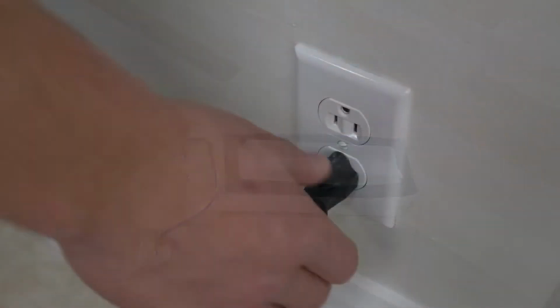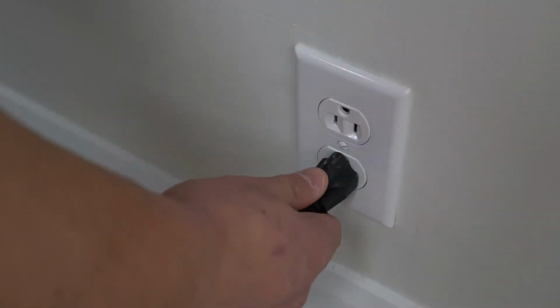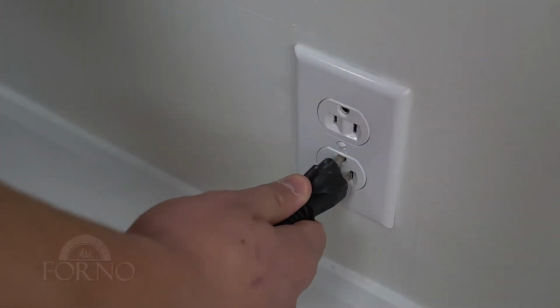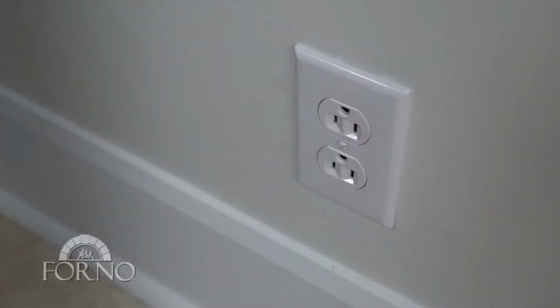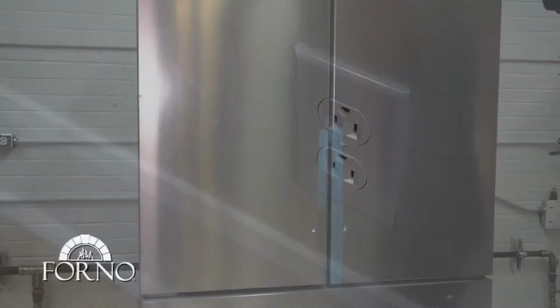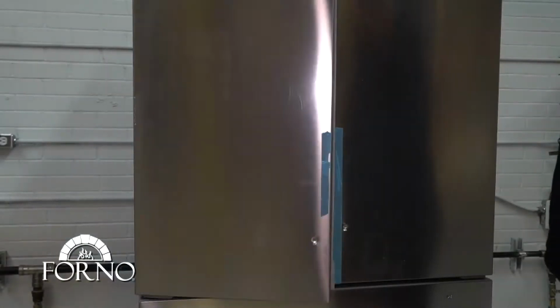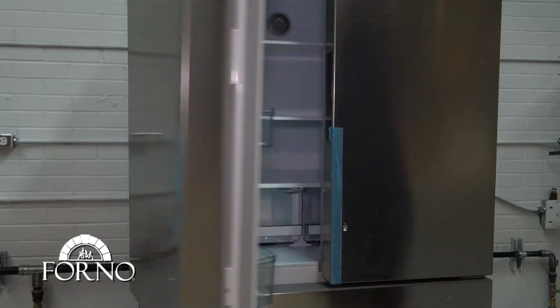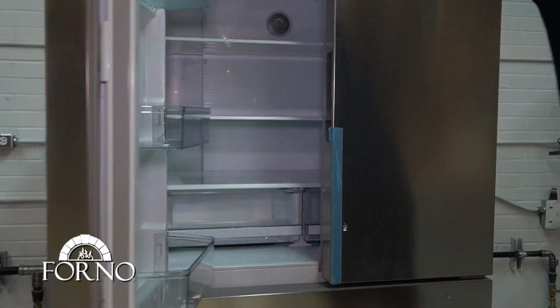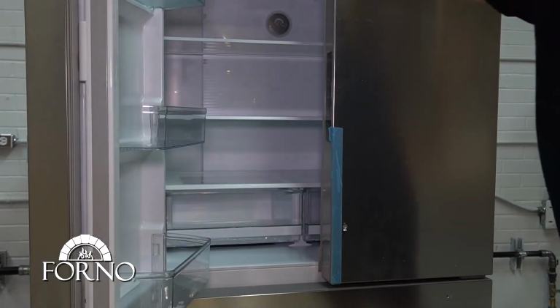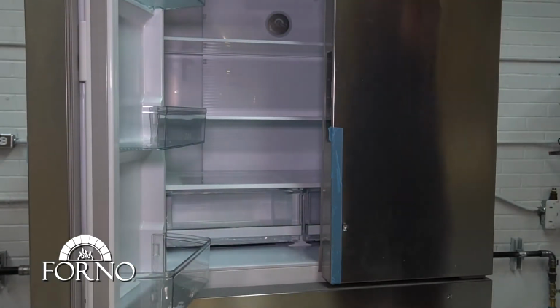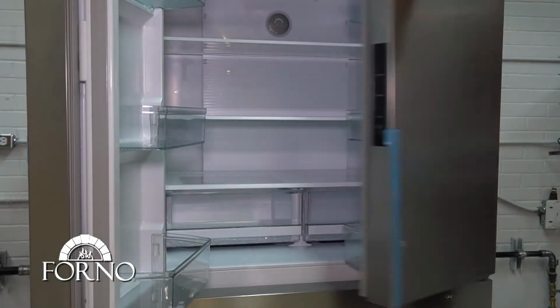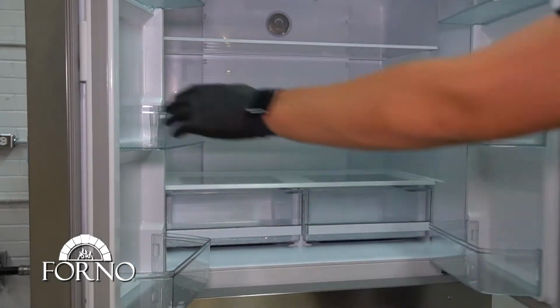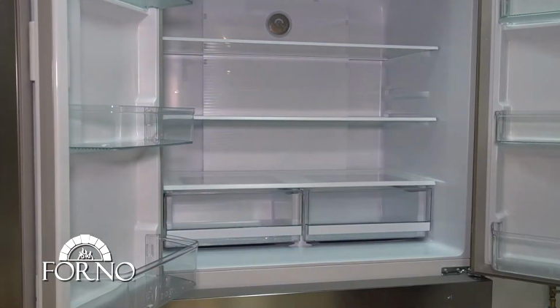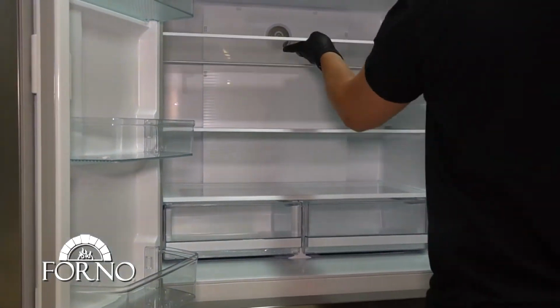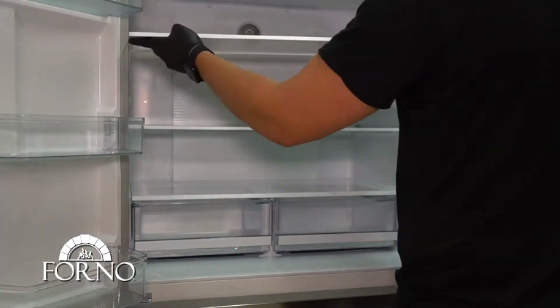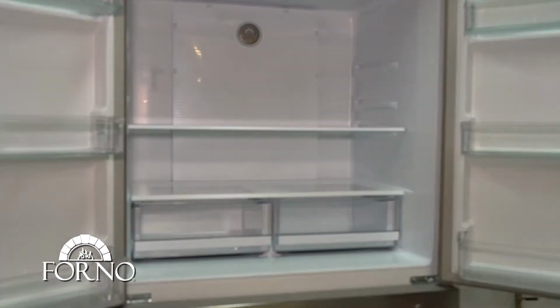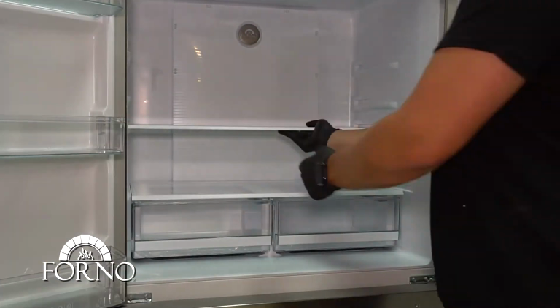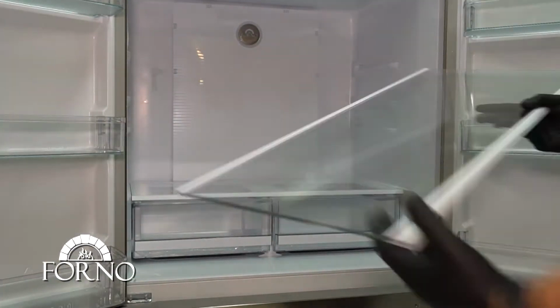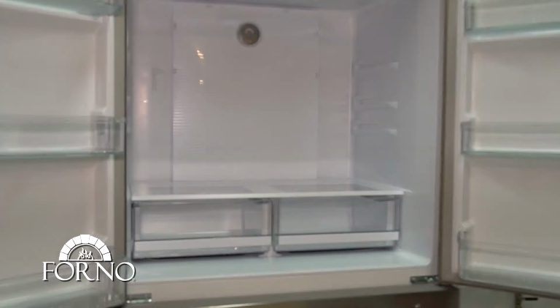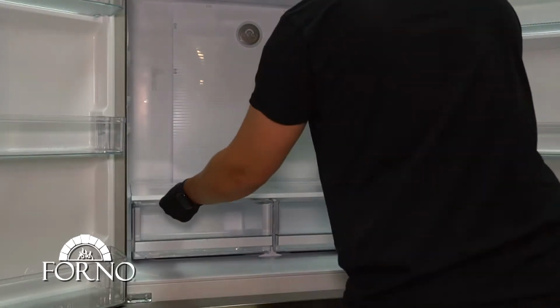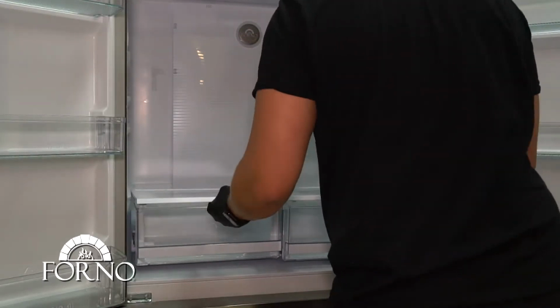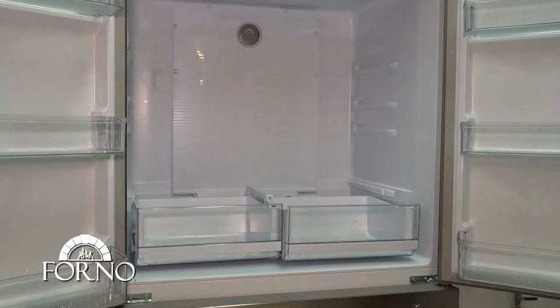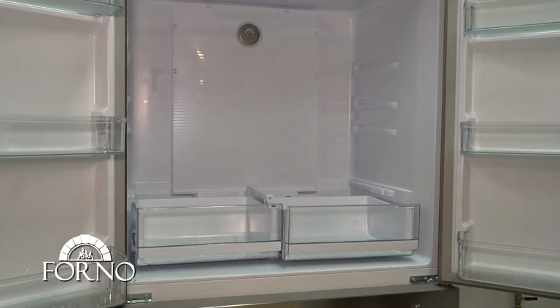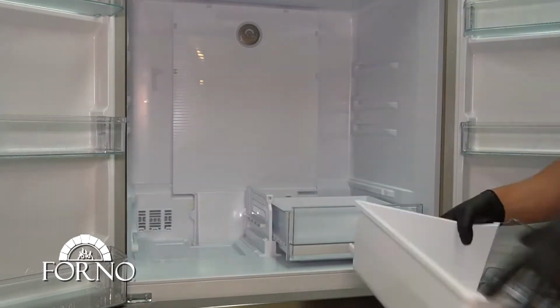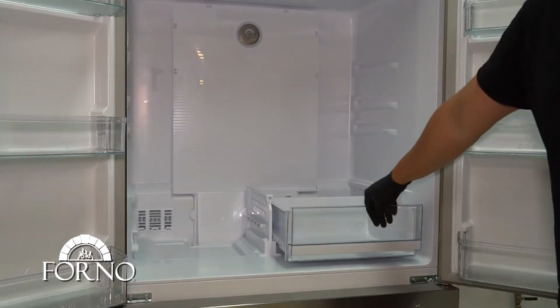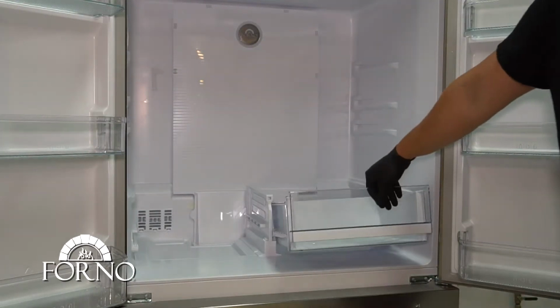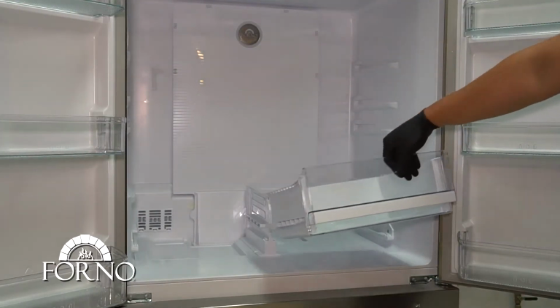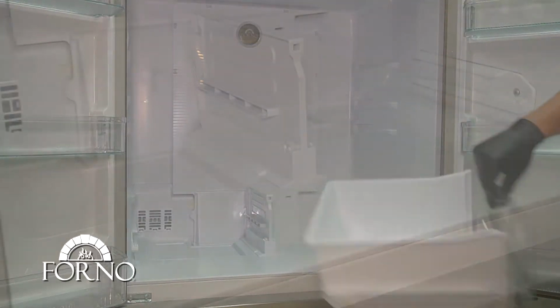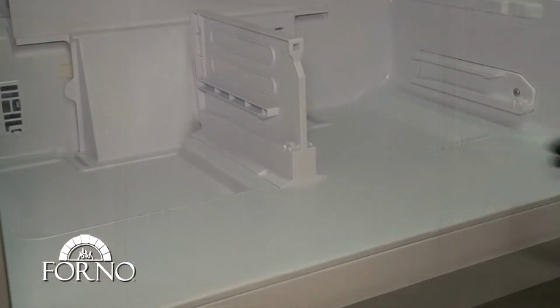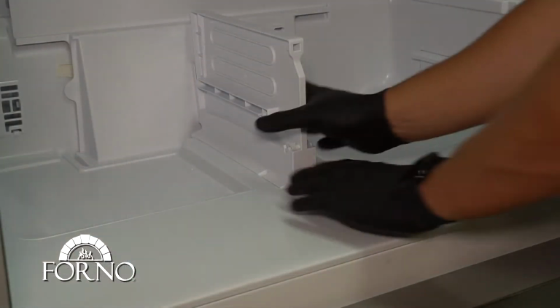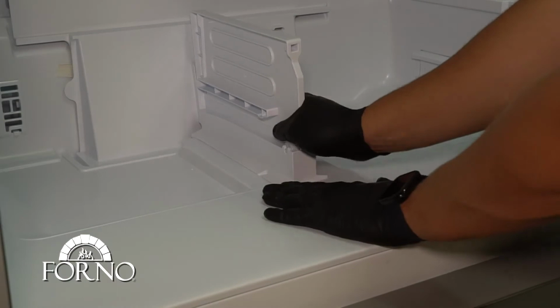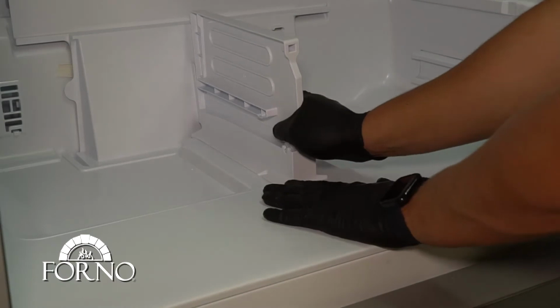Disconnect the power cord. Remove all the shelves and baskets. Remove the drawer partition.